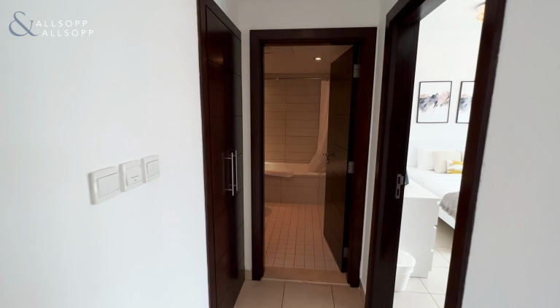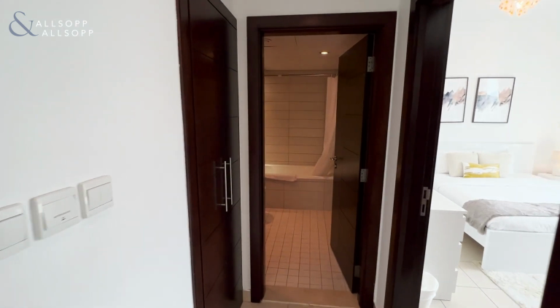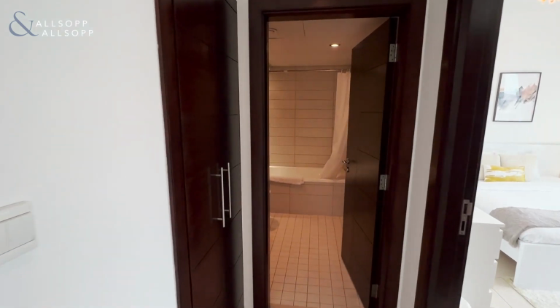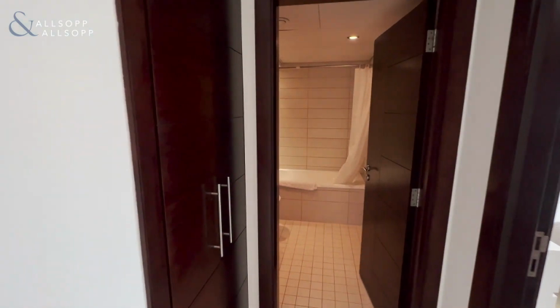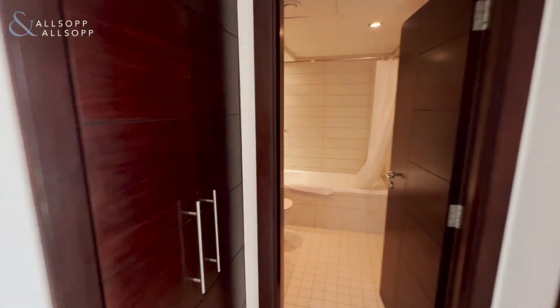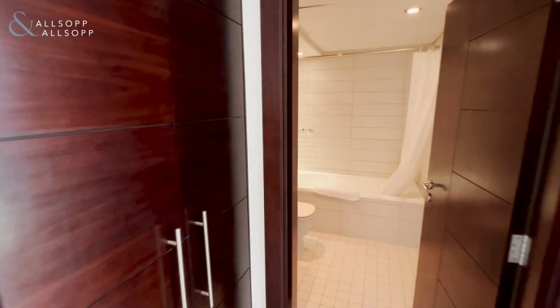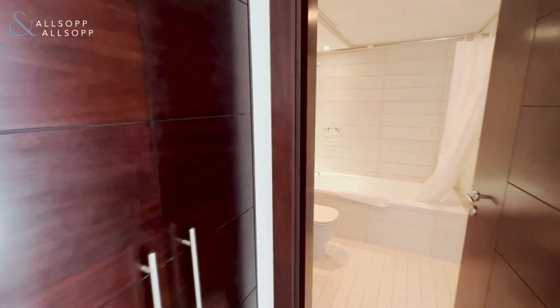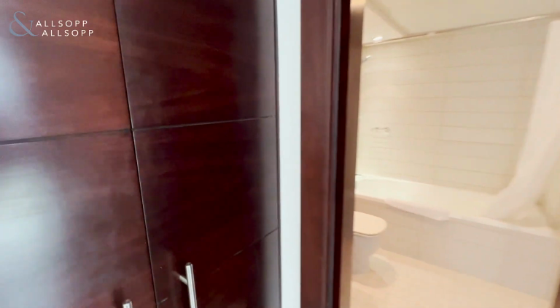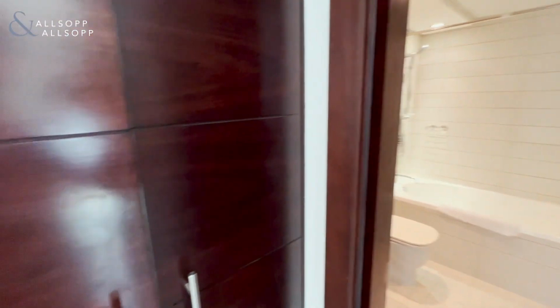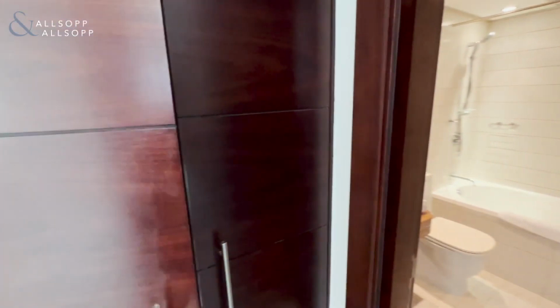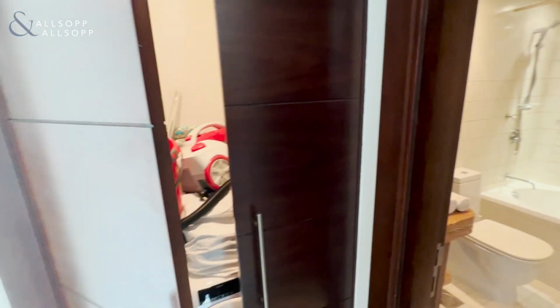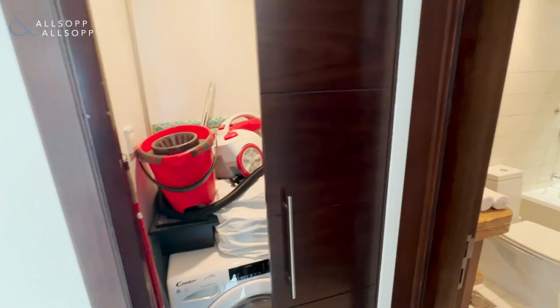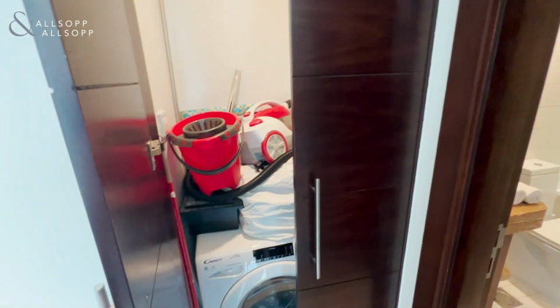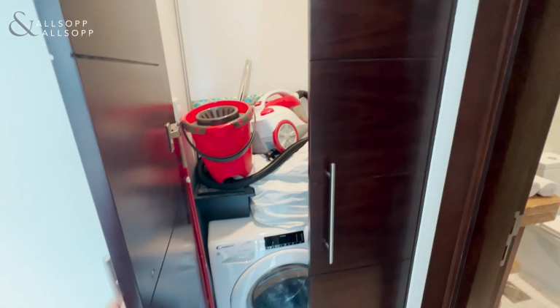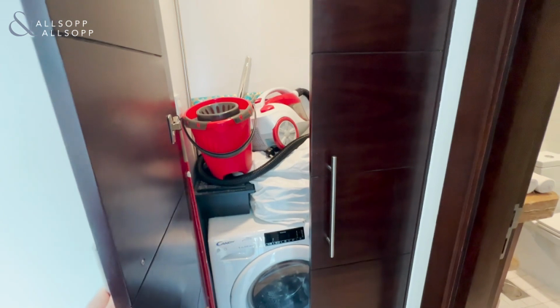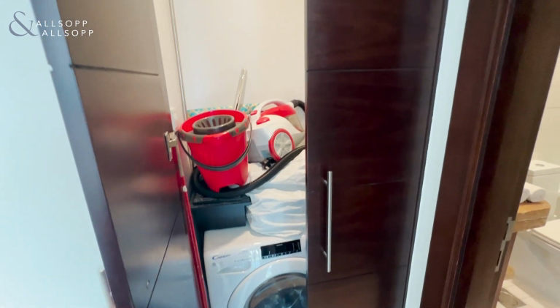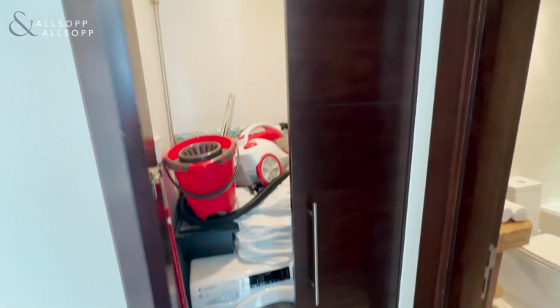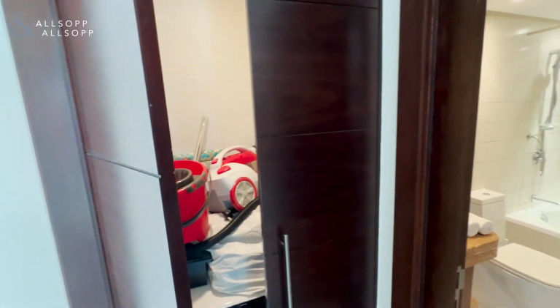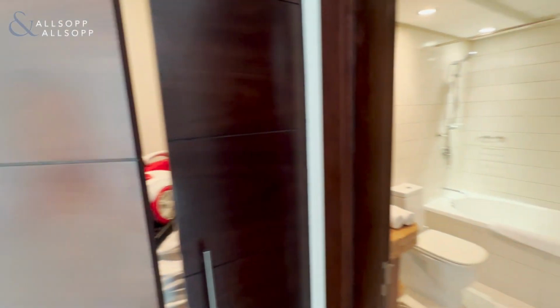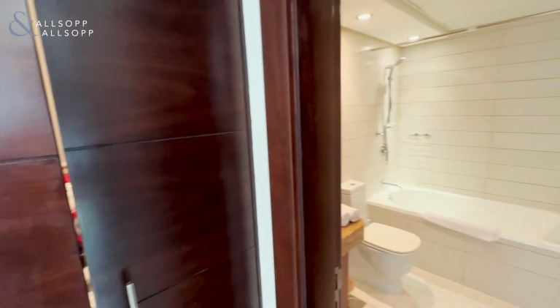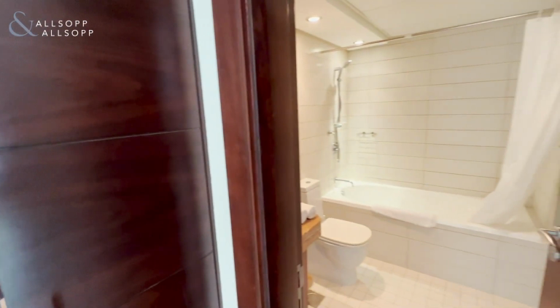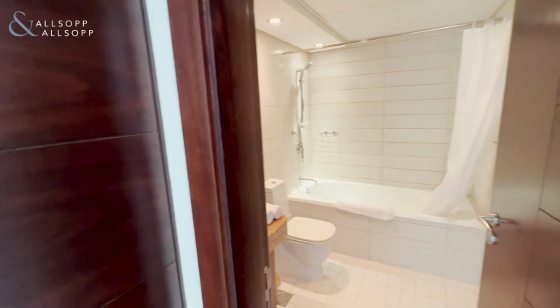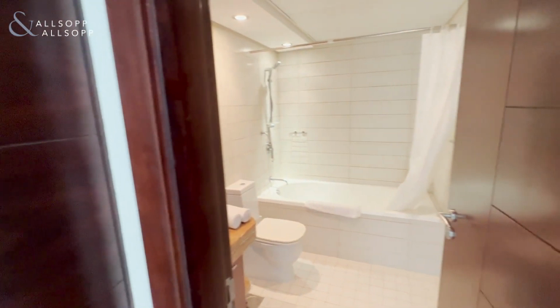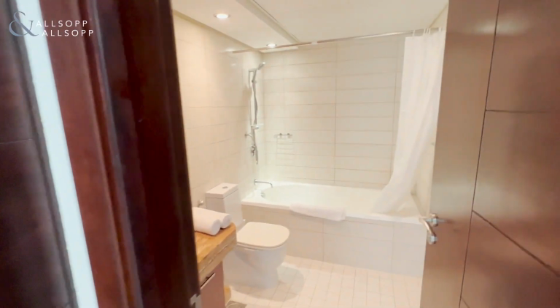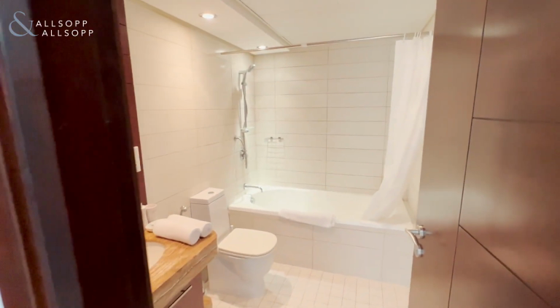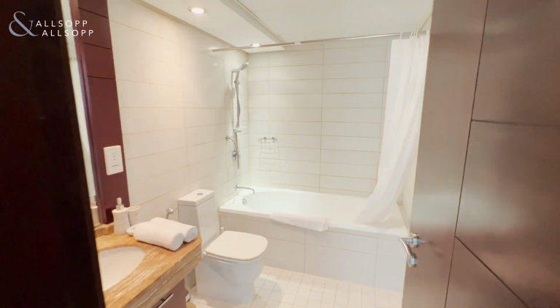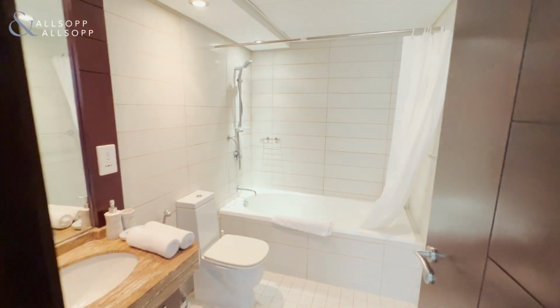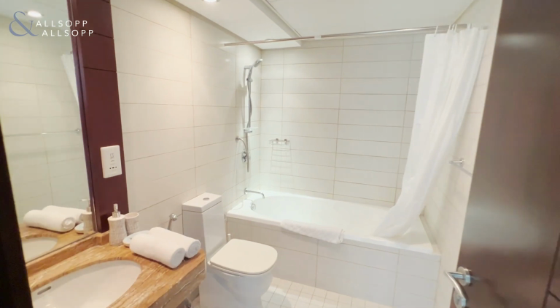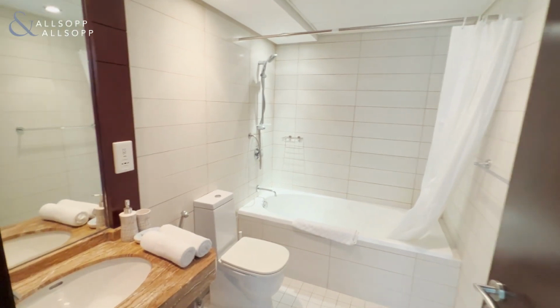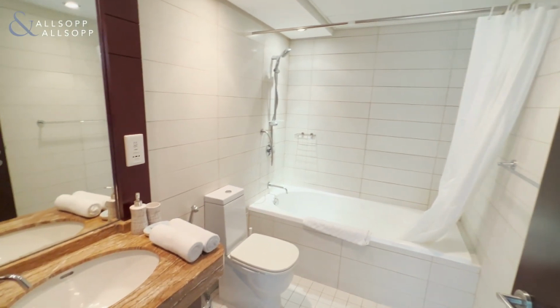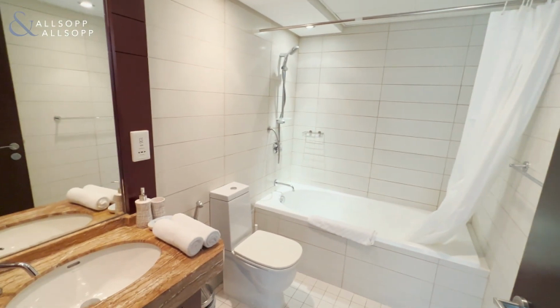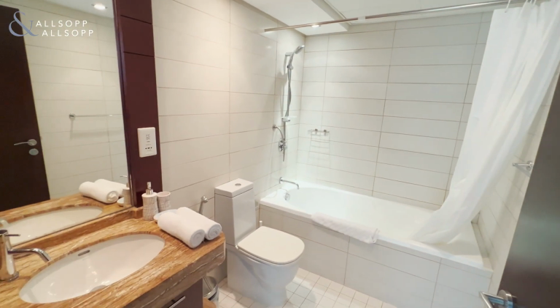Carrying on through, we come to the utility closet here with the washer dryer built in, and the bathroom with shower over the bath.